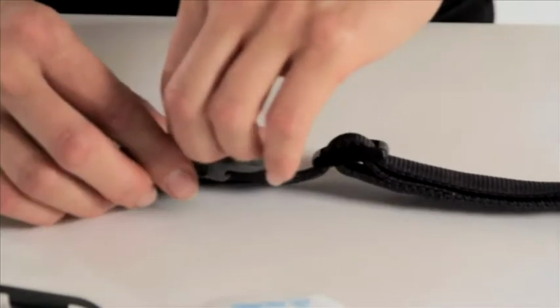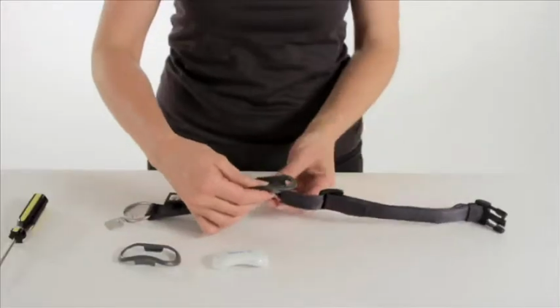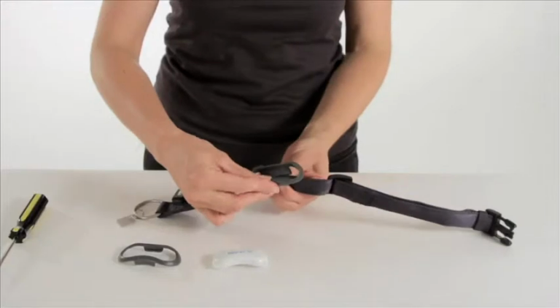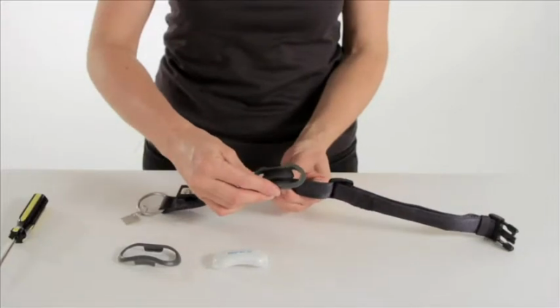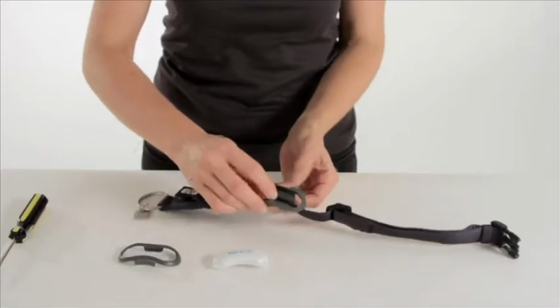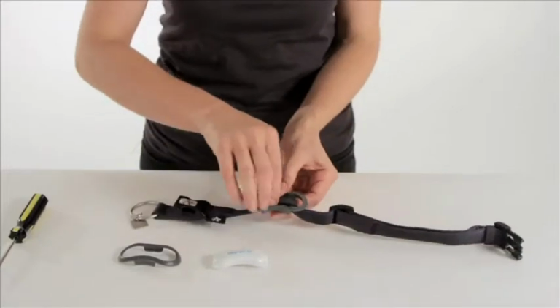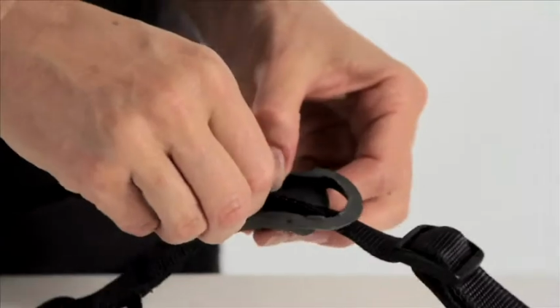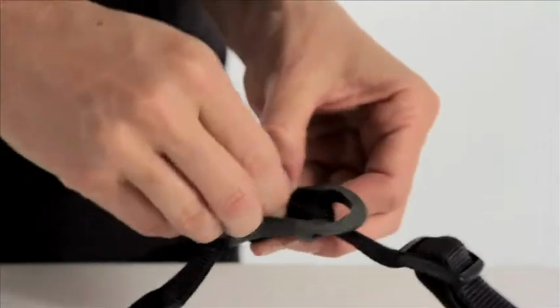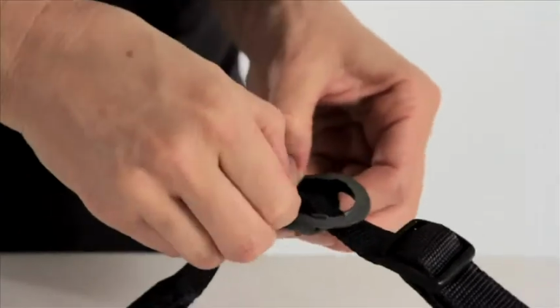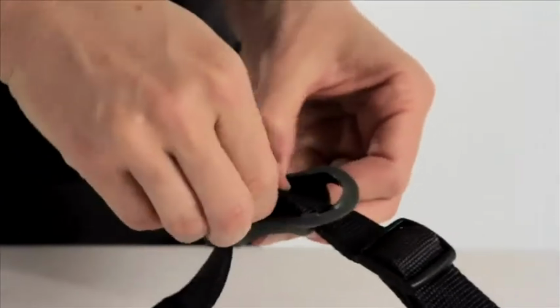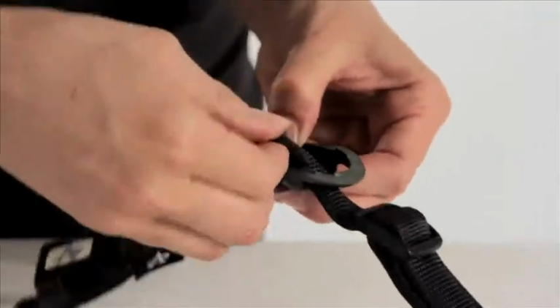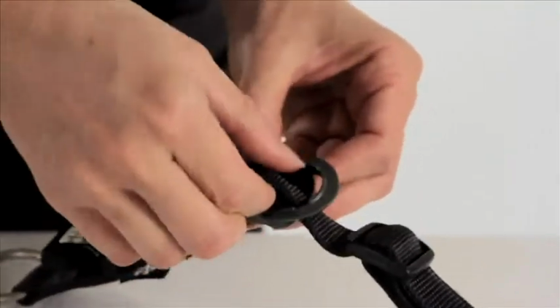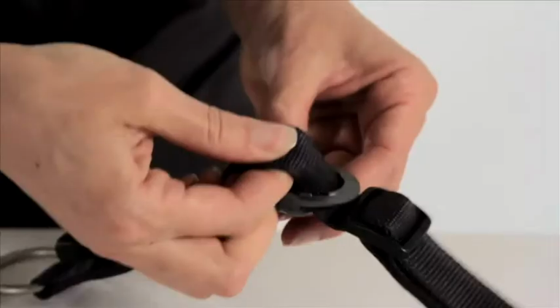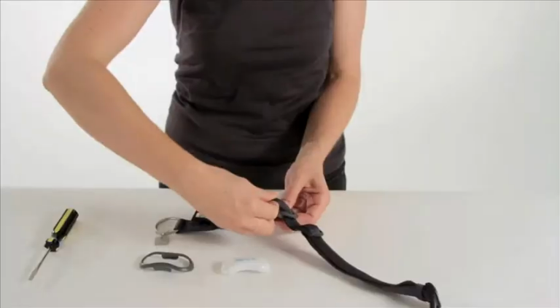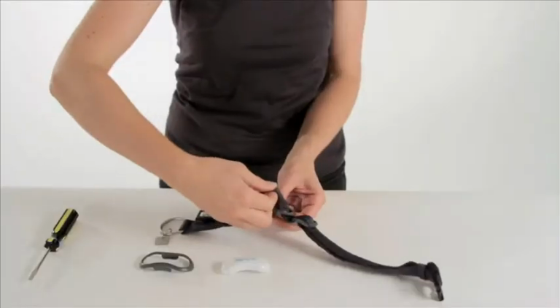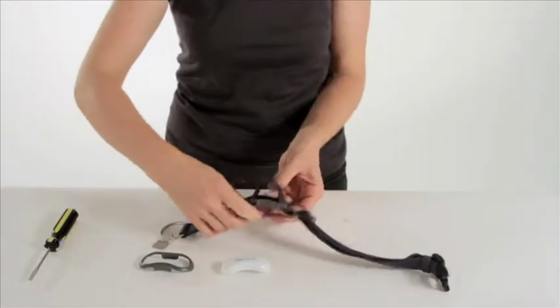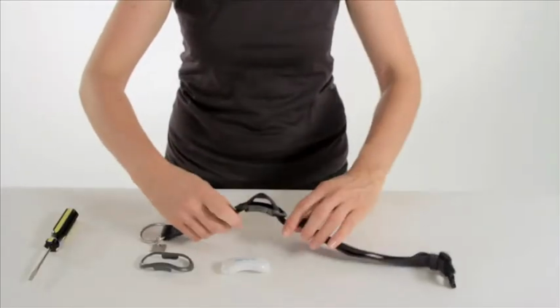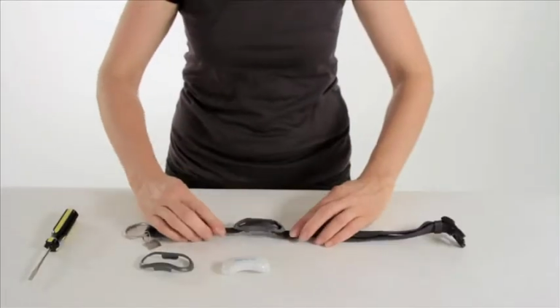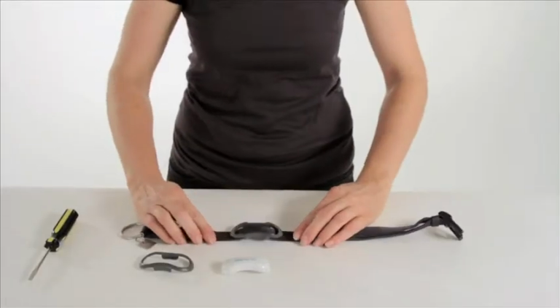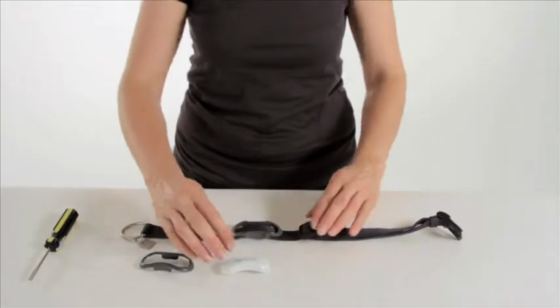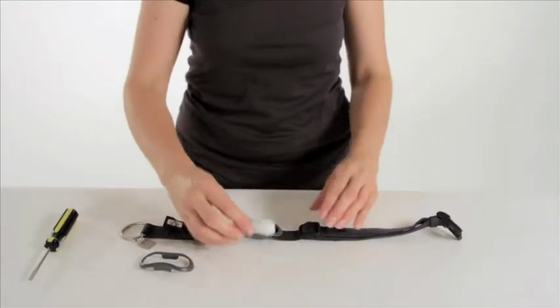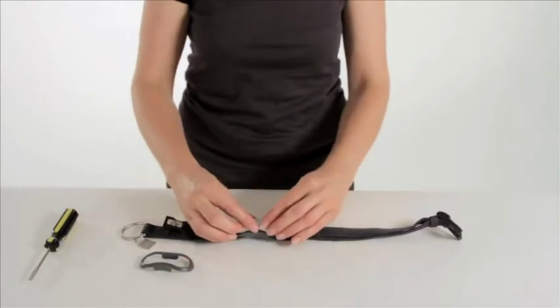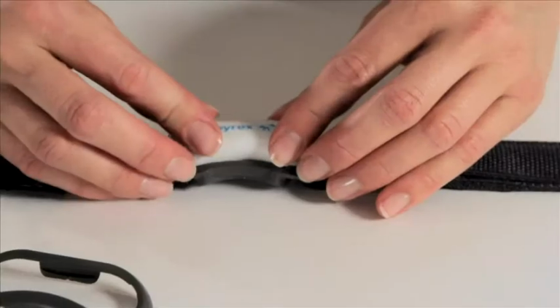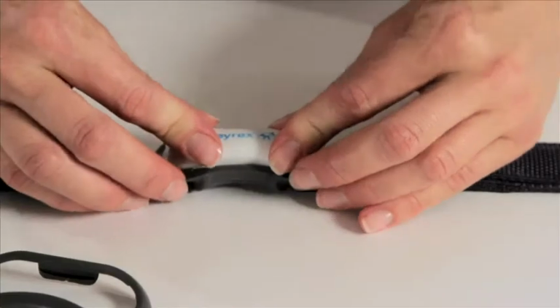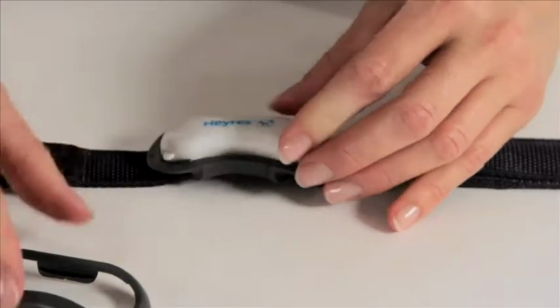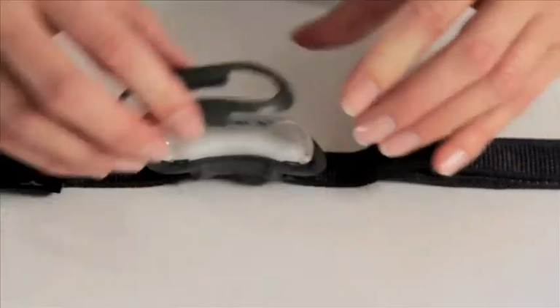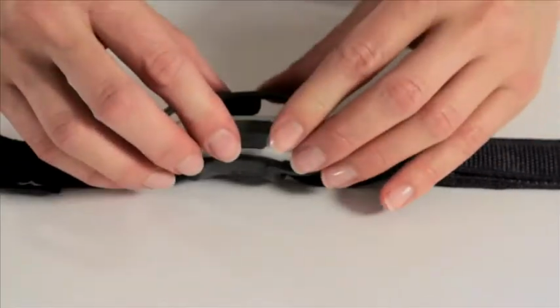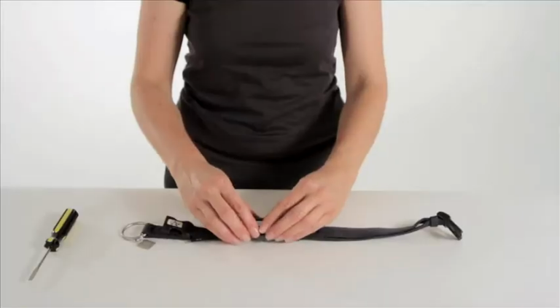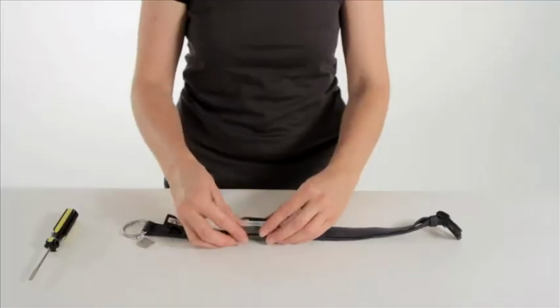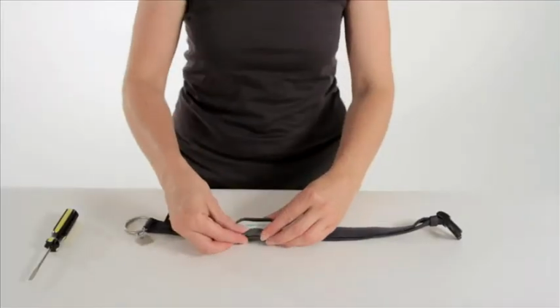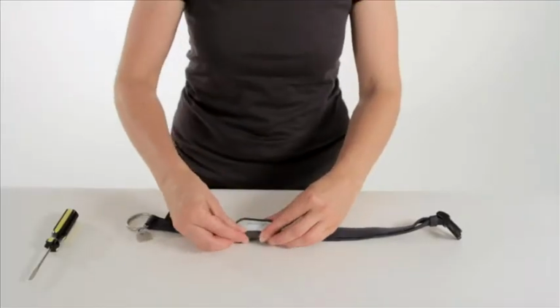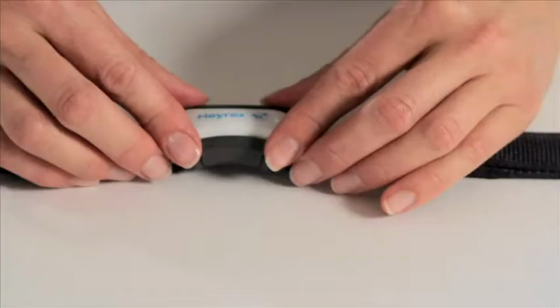Push the collar up through the back section of the surround. Place the biosensor on top of the collar. Clip the front piece into place over the top of the biosensor.